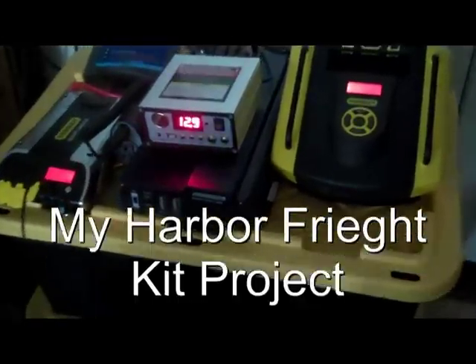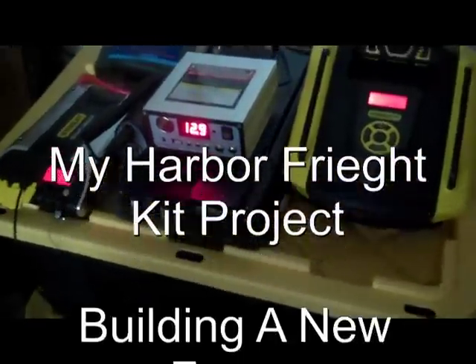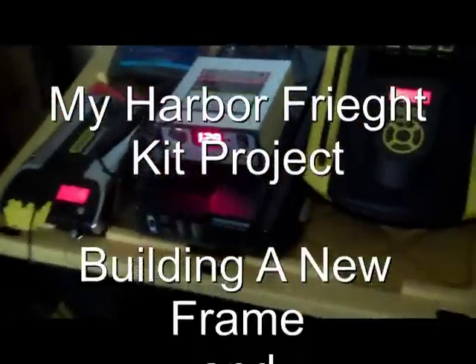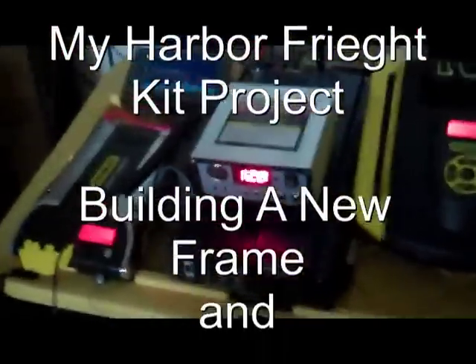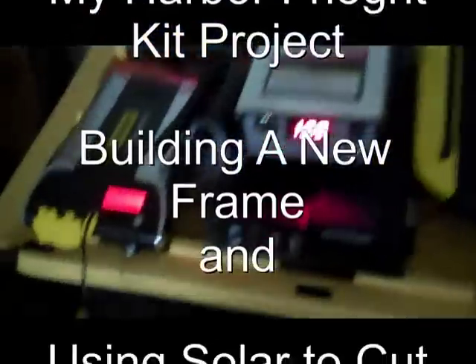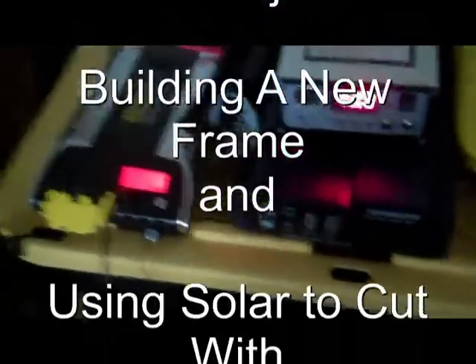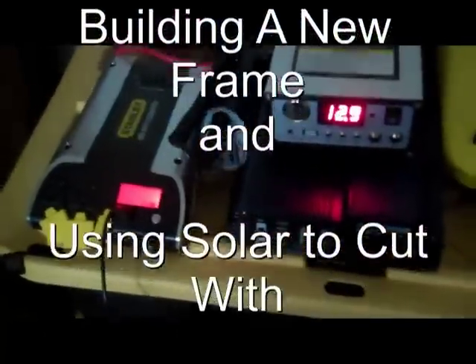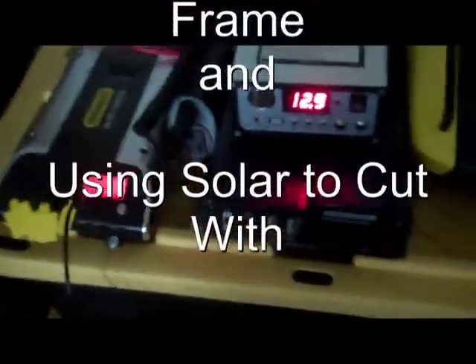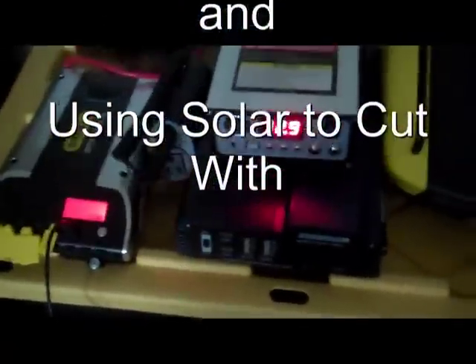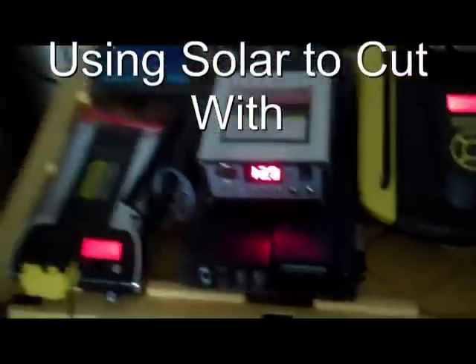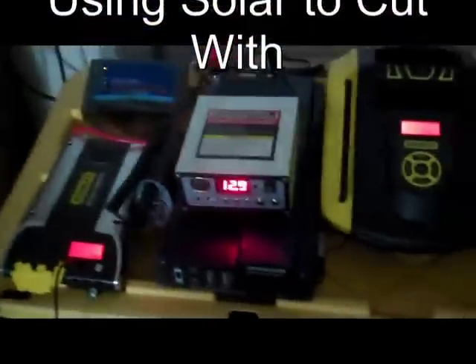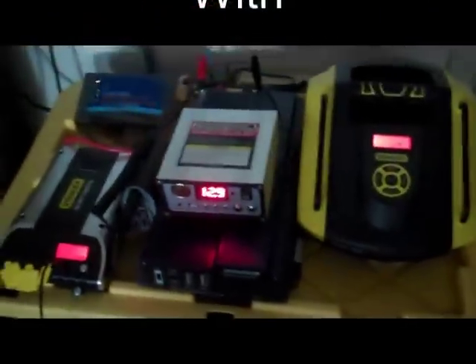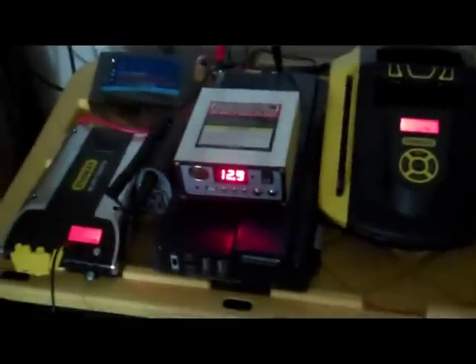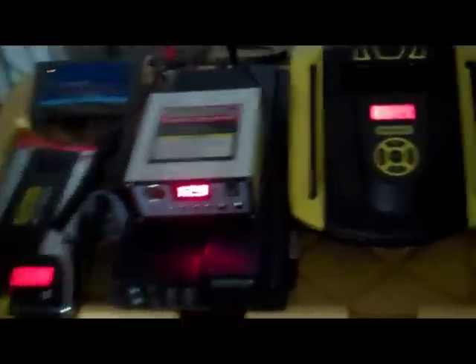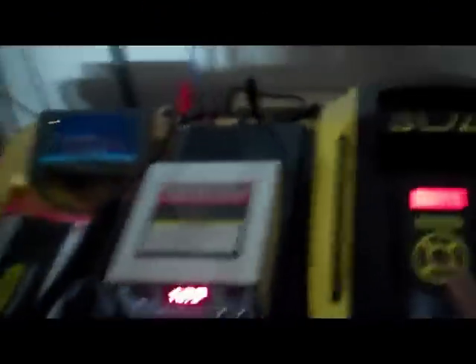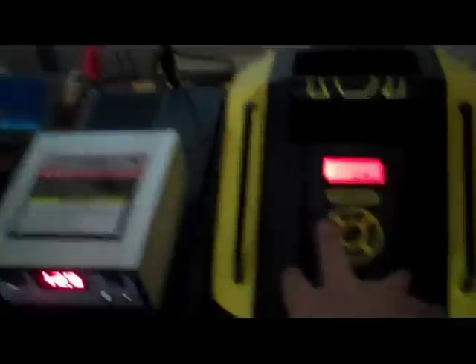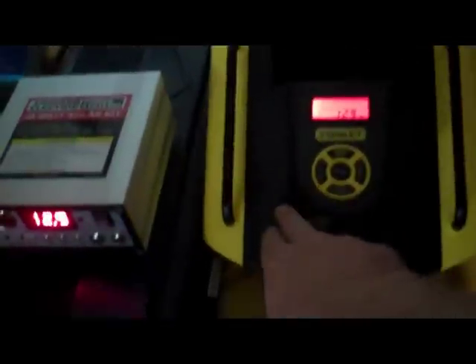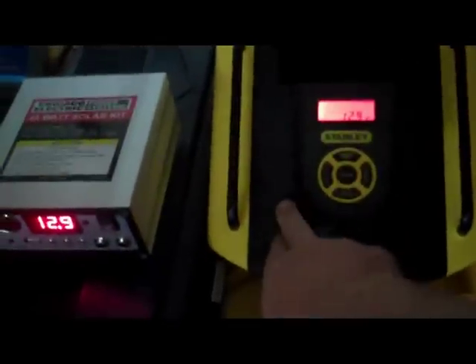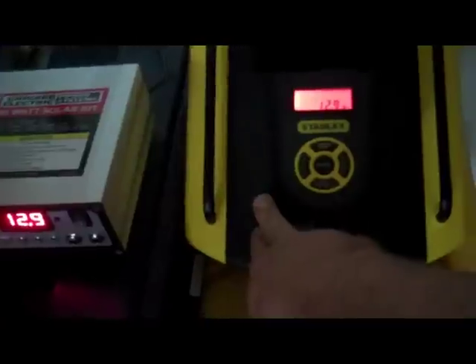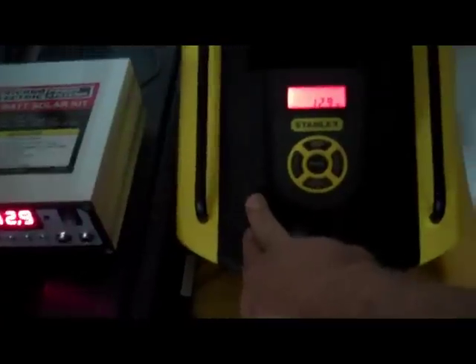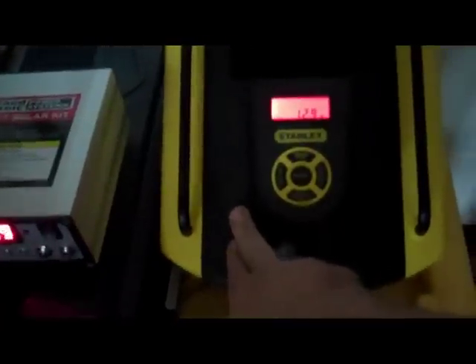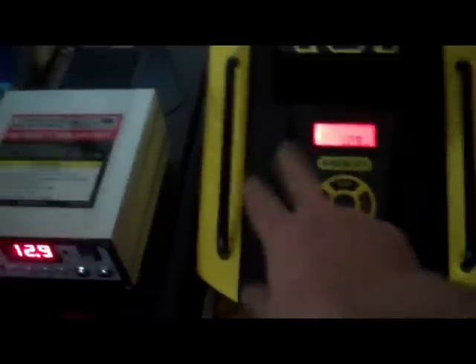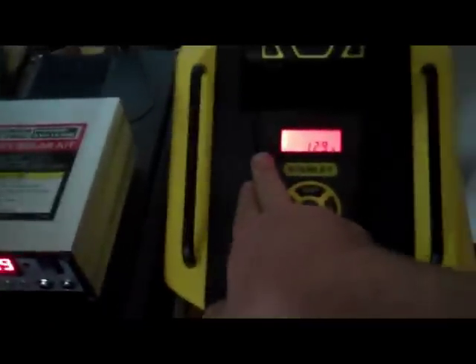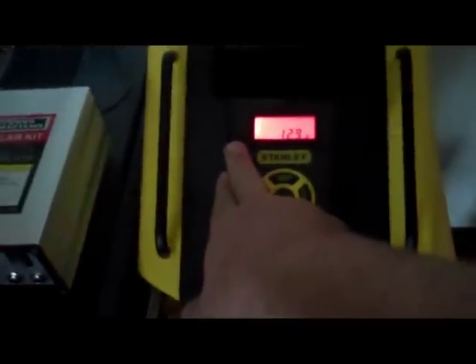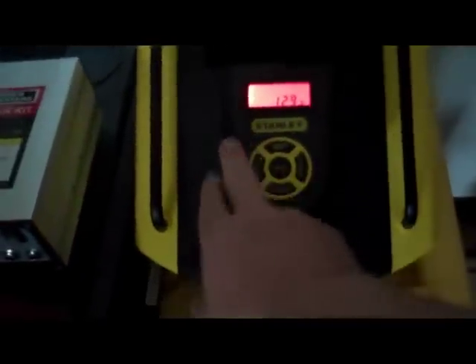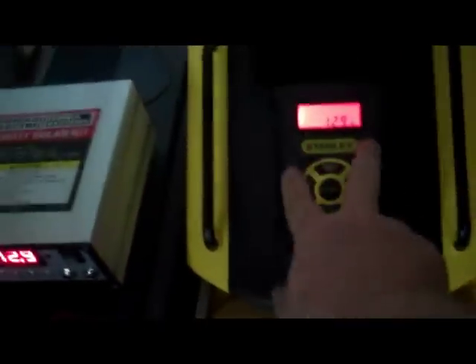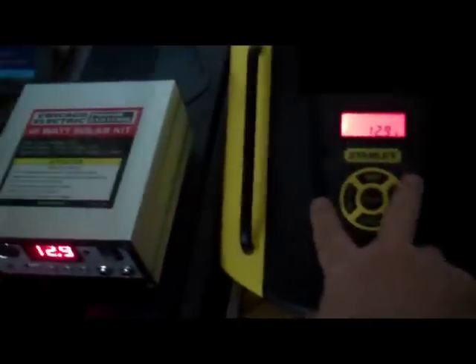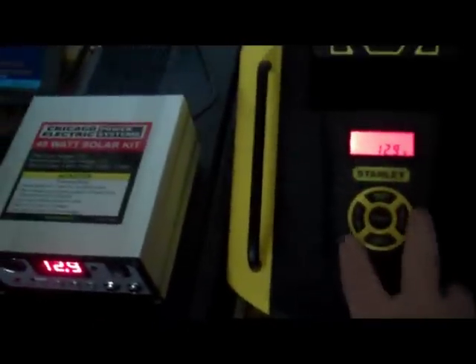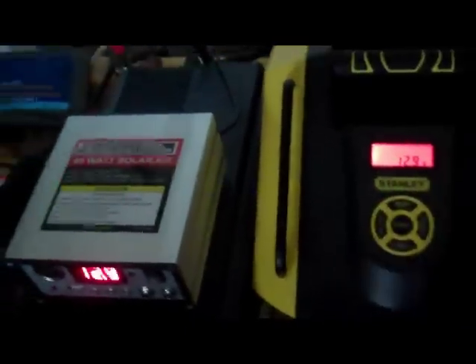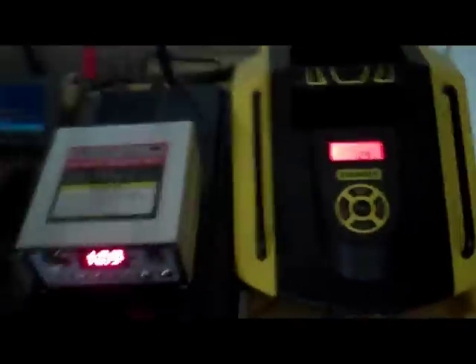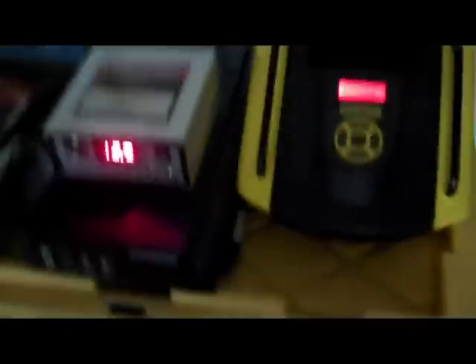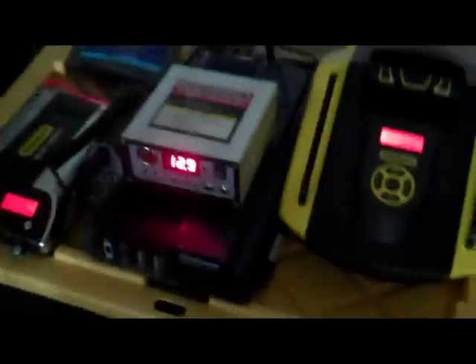Here we go. Currently, this is my current solar setup. Got a backup plug-in-the-wall 40-amp charger from Stanley. Works really nice. Haven't needed it much lately.